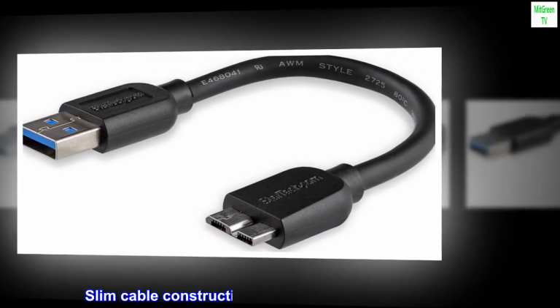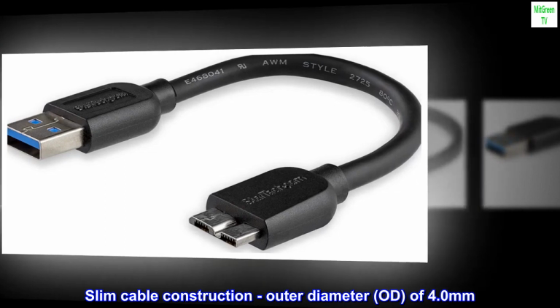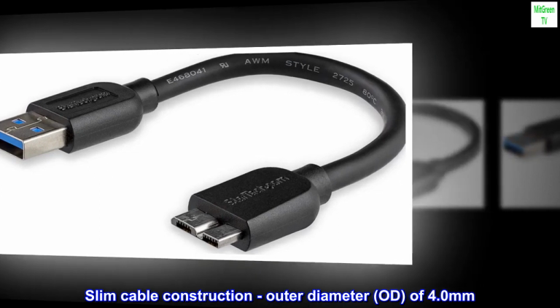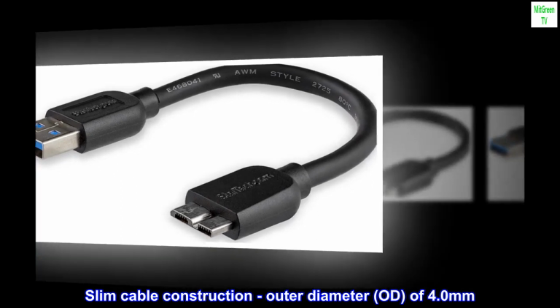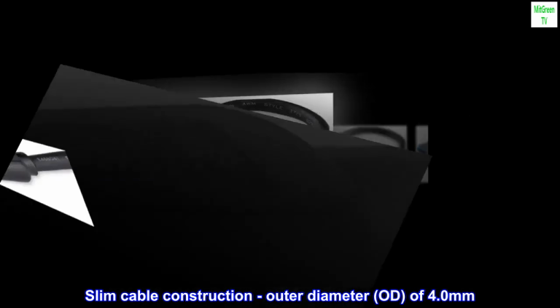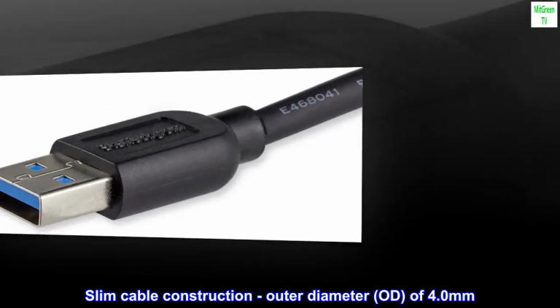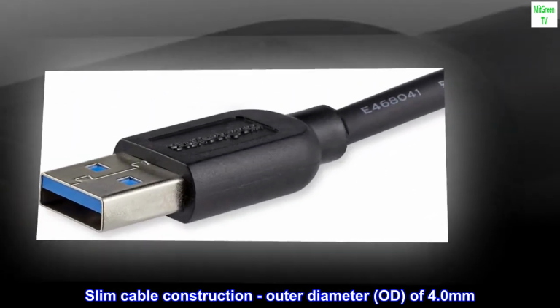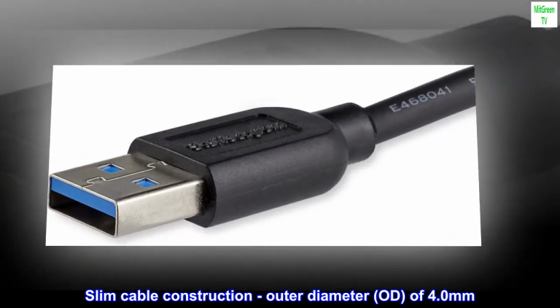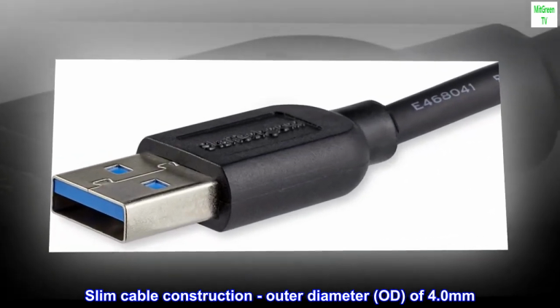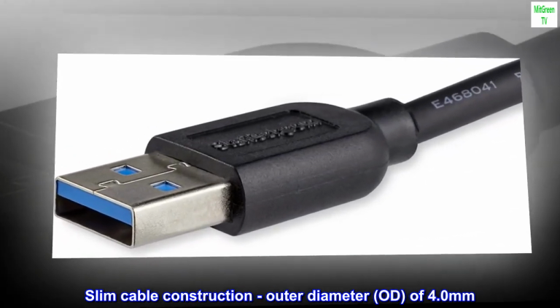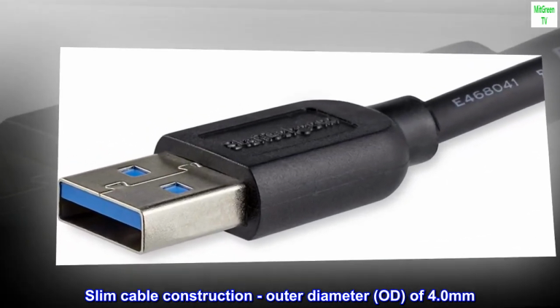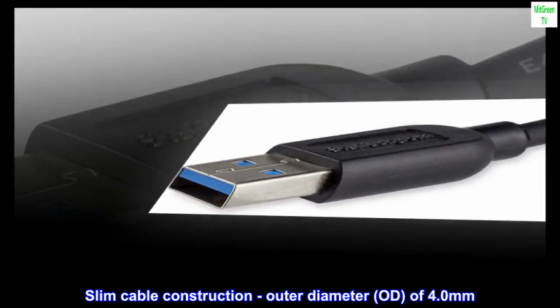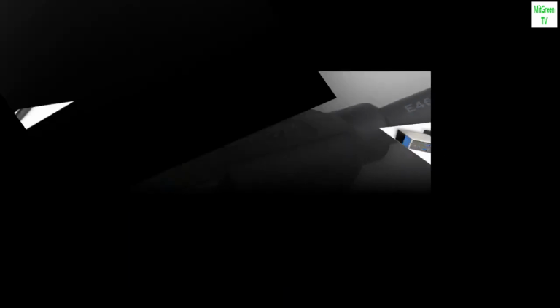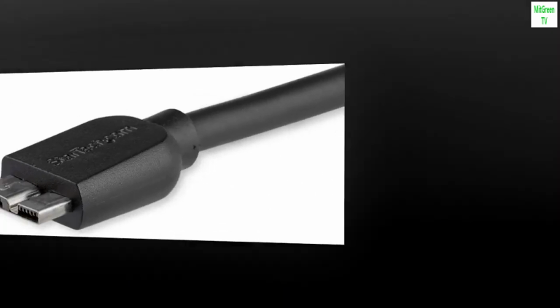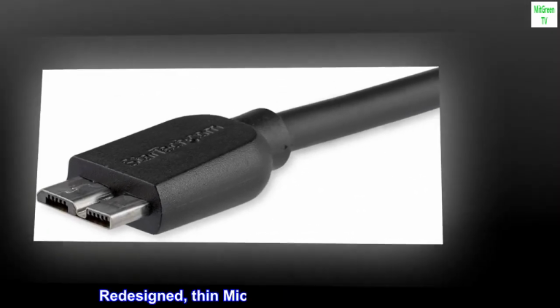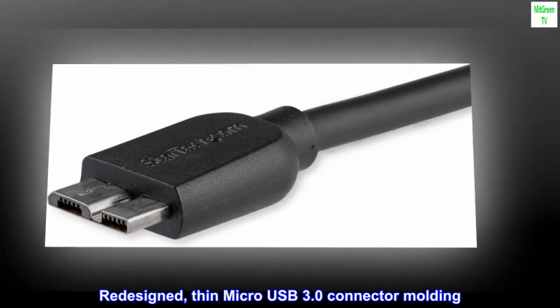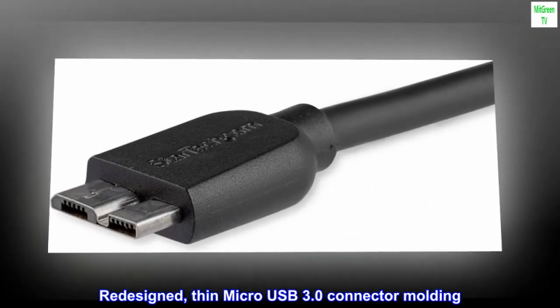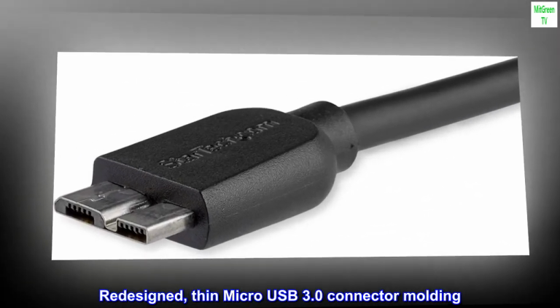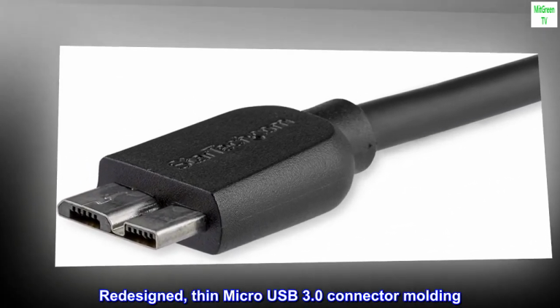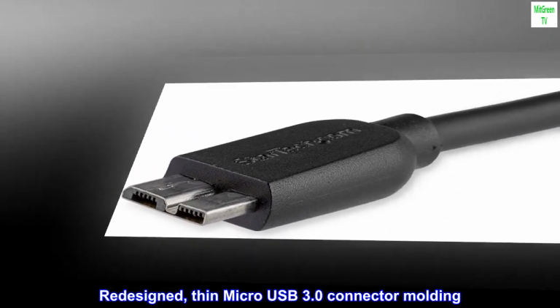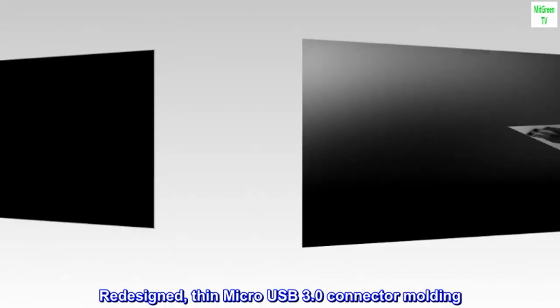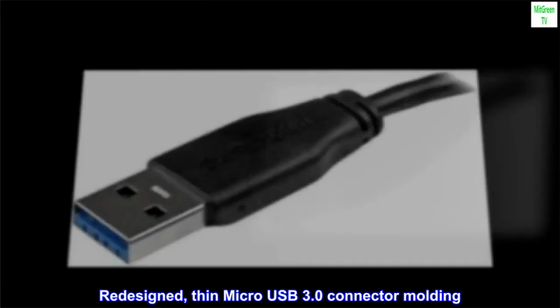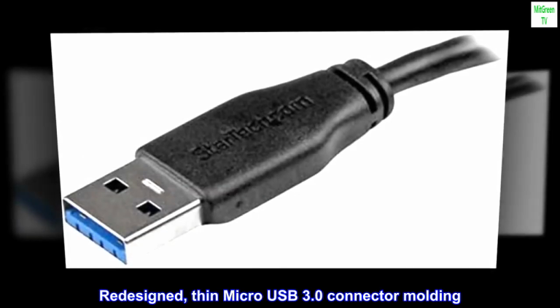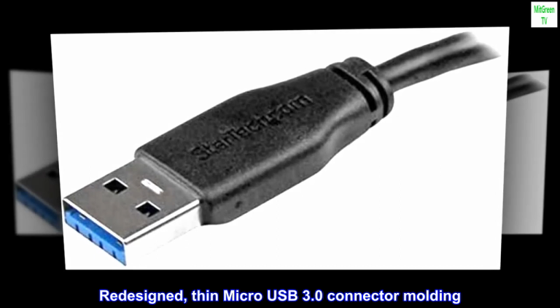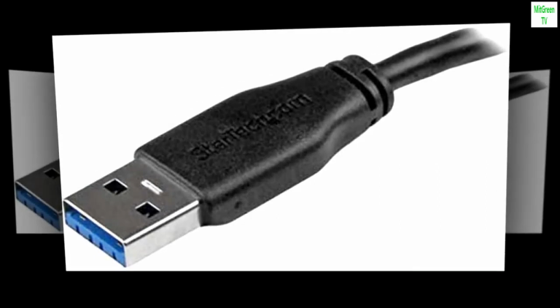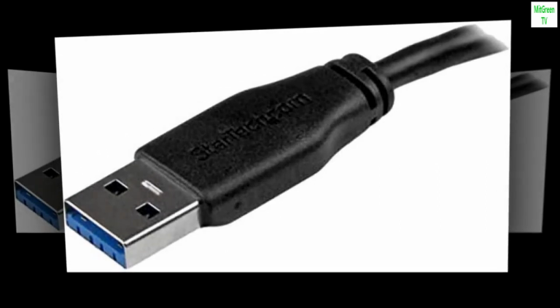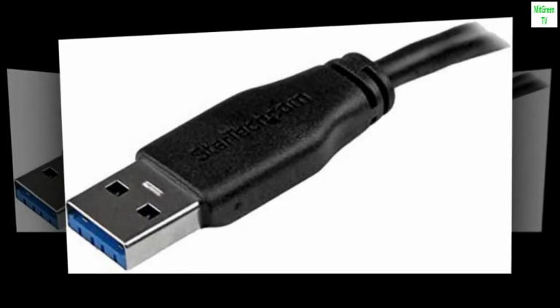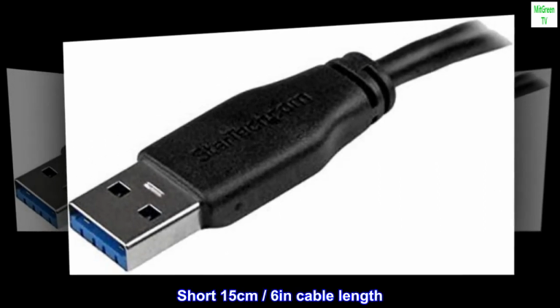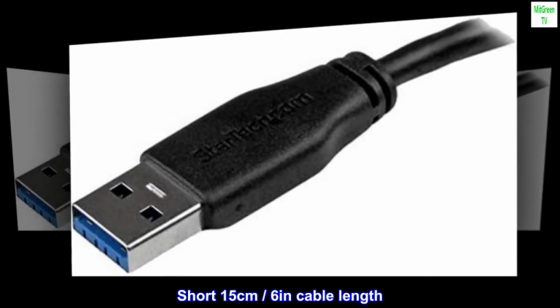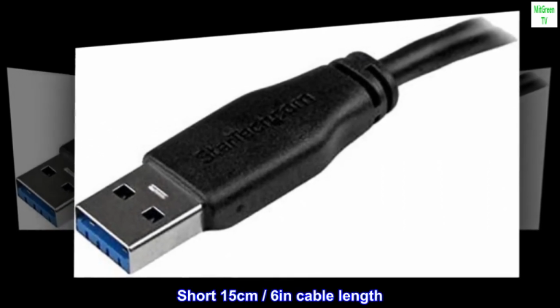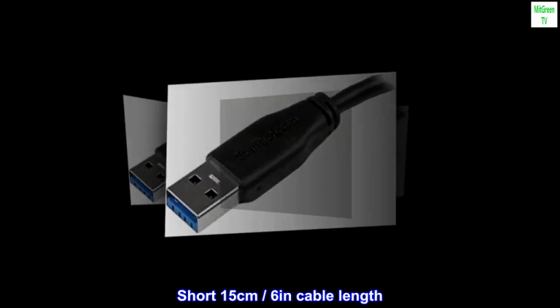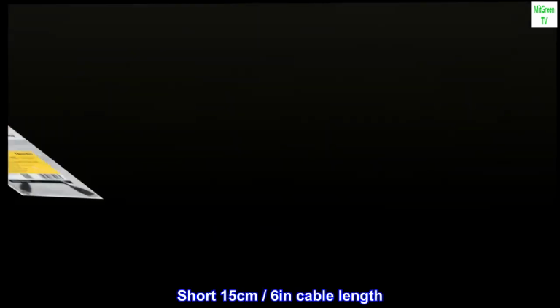Slim cable construction with an outer diameter (OD) of 4.0 mm. Redesigned thin micro USB 3.0 connector molding. Short 15 cm (6 inches) cable length.